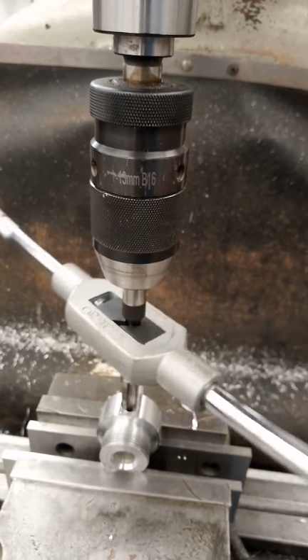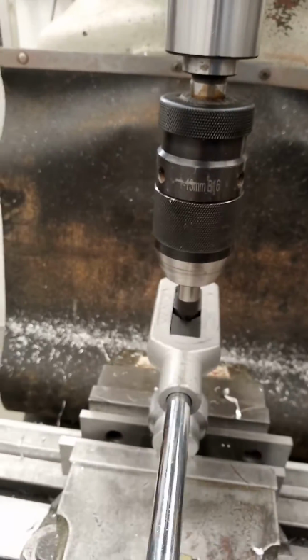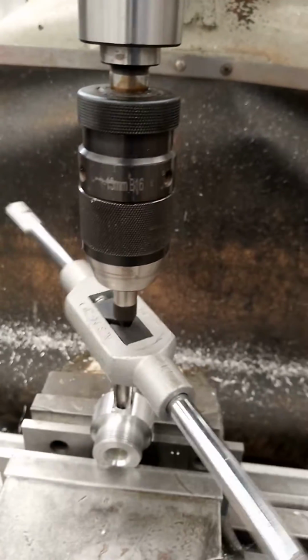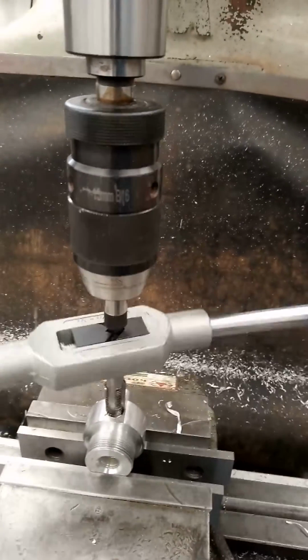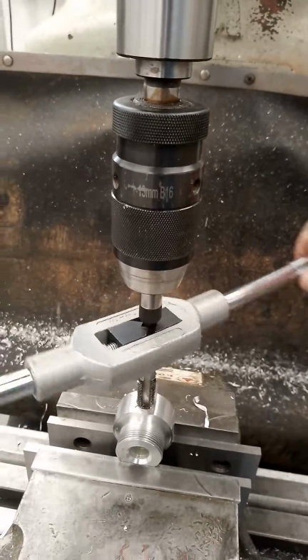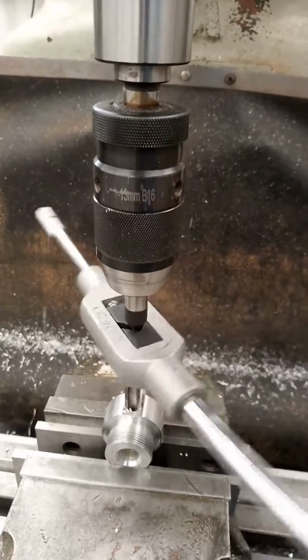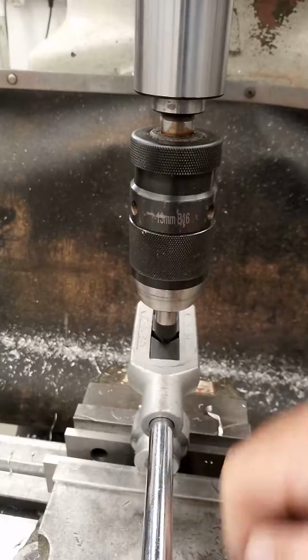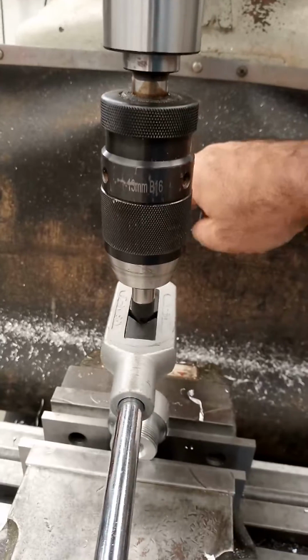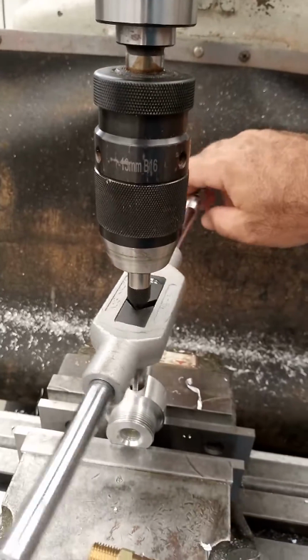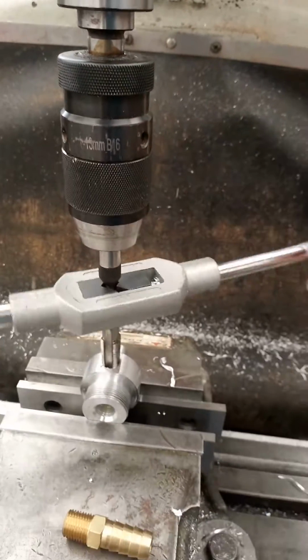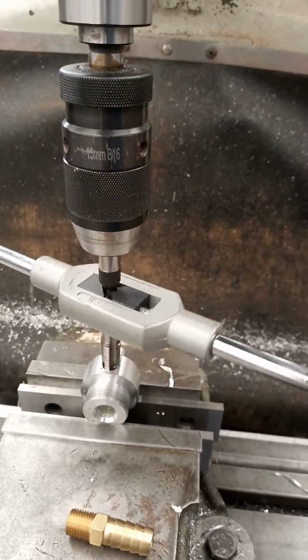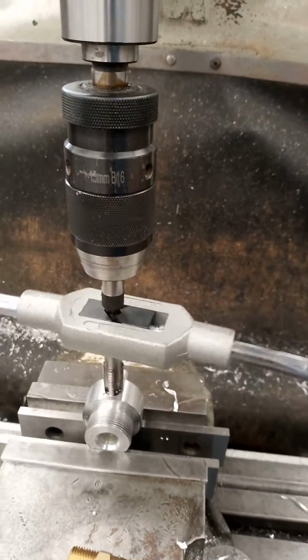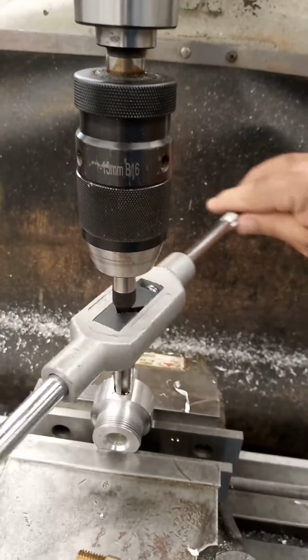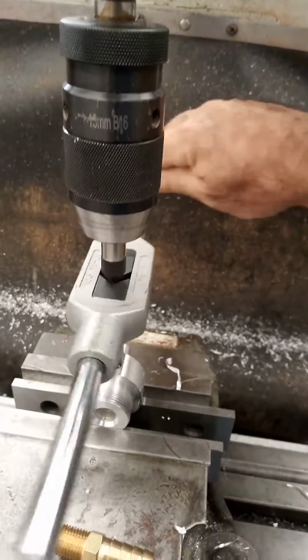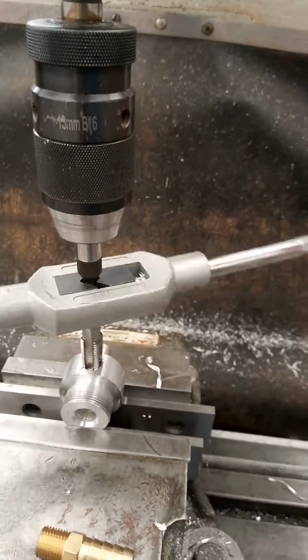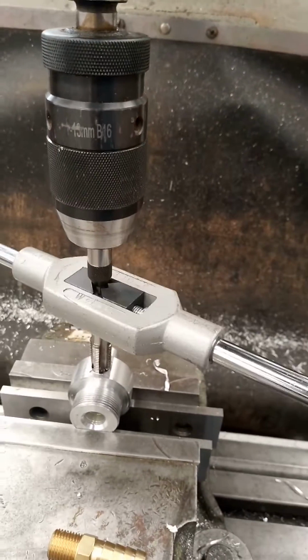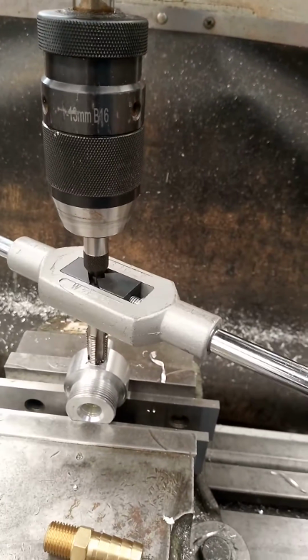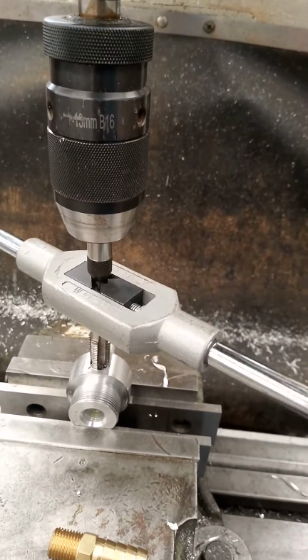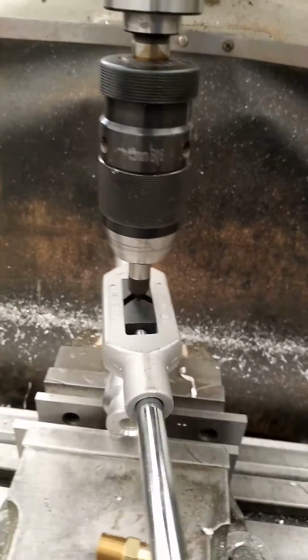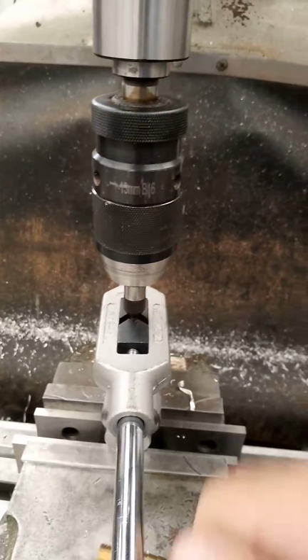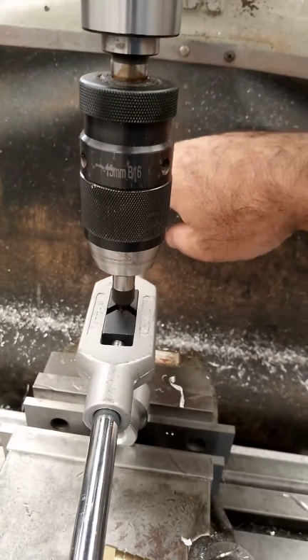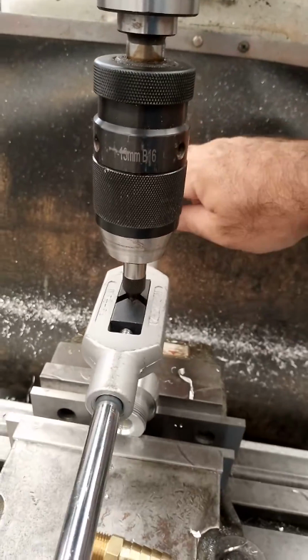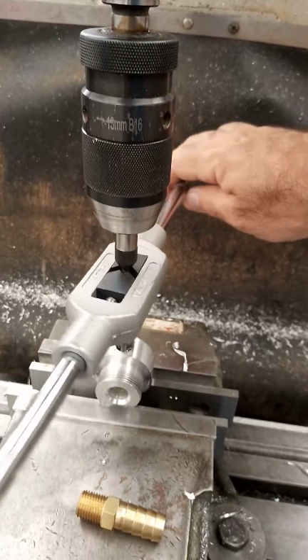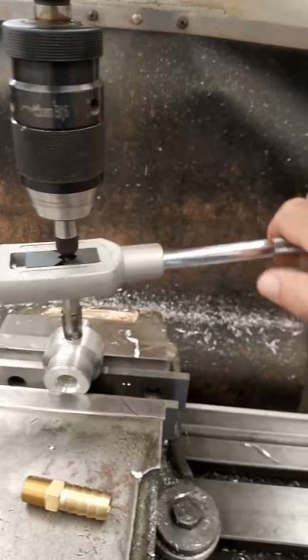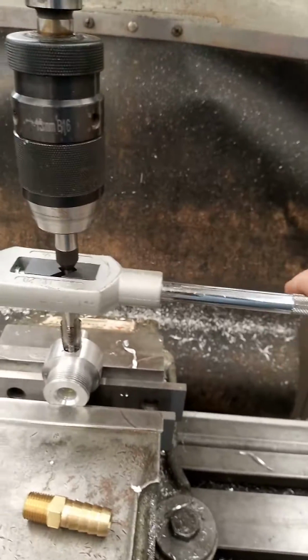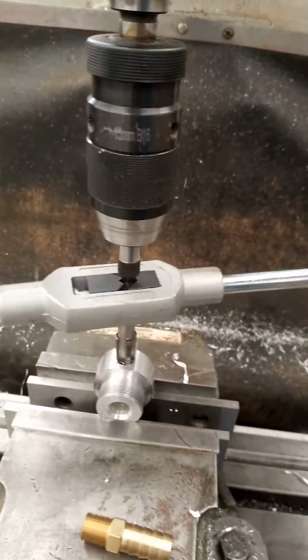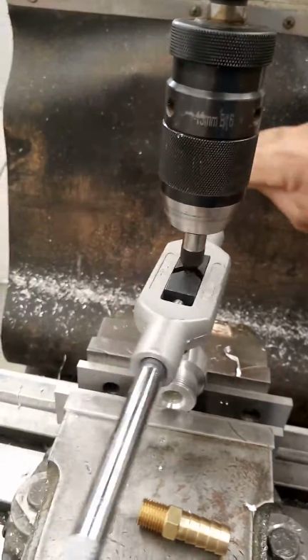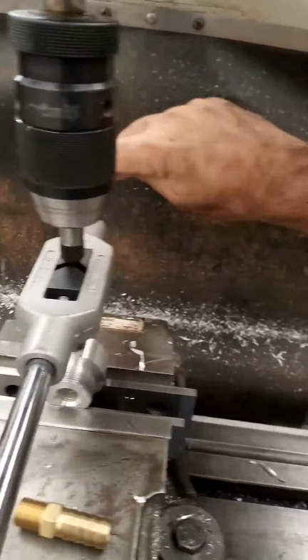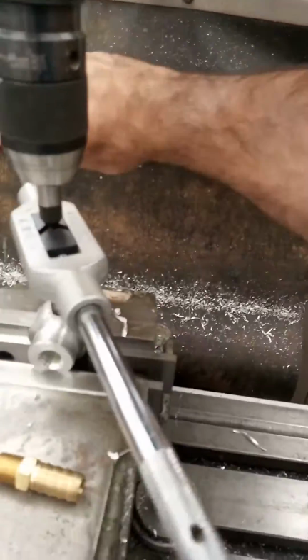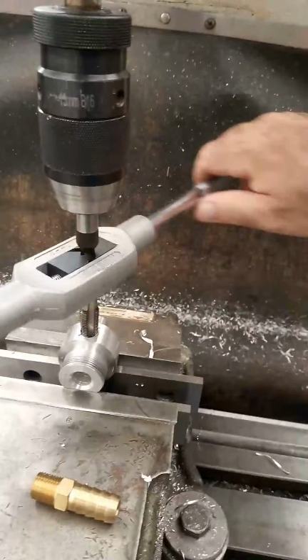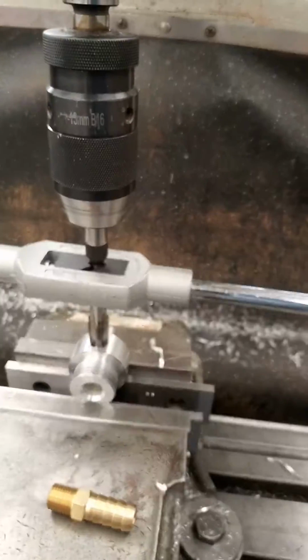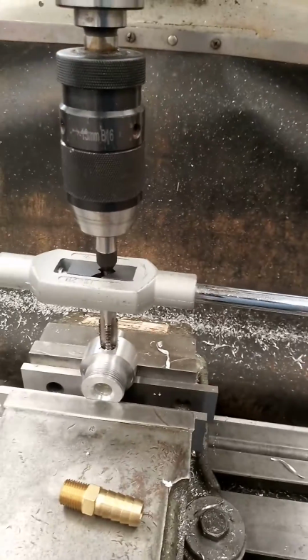And that way you can always be sure that your tap is being inserted directly and perpendicular to the holes that you've drilled.